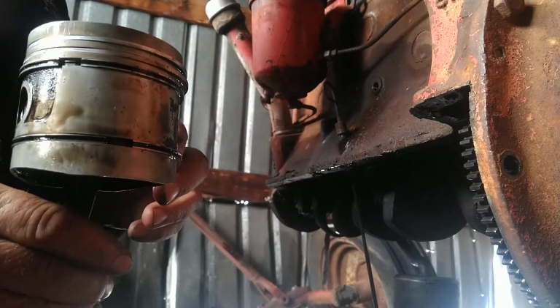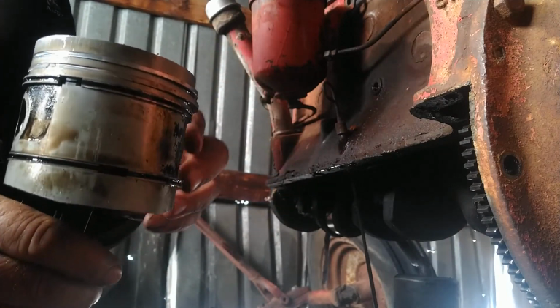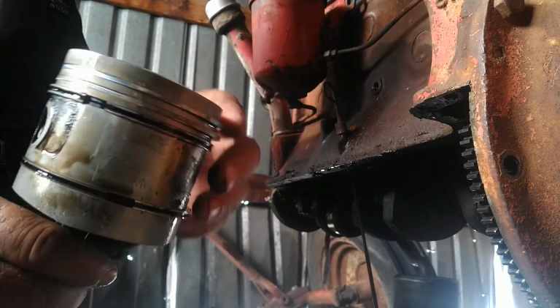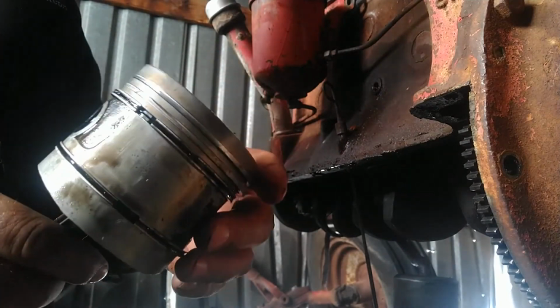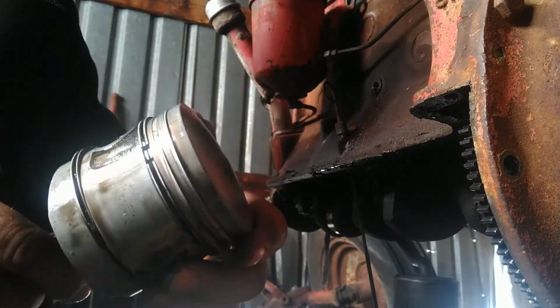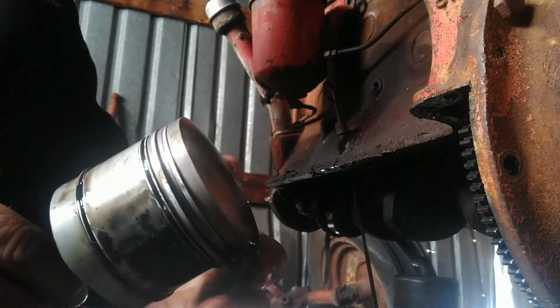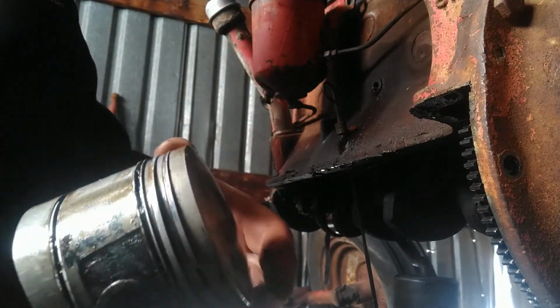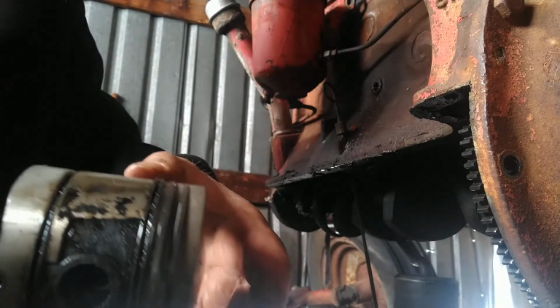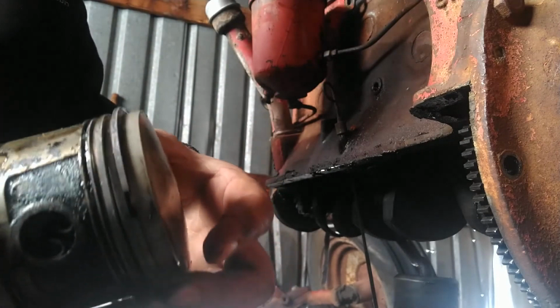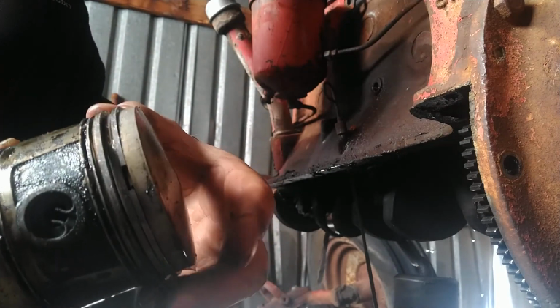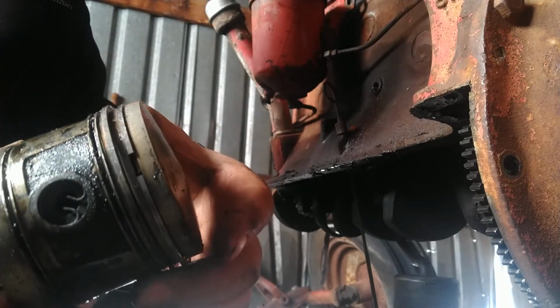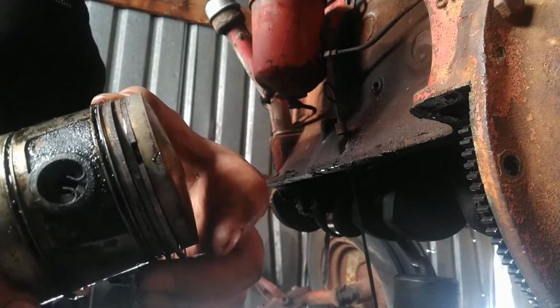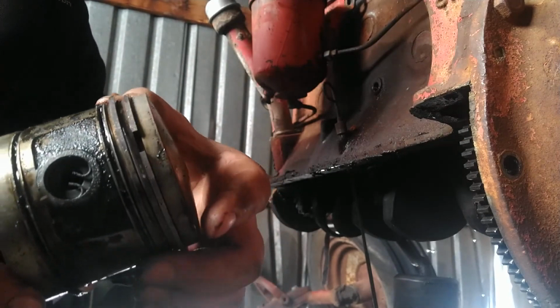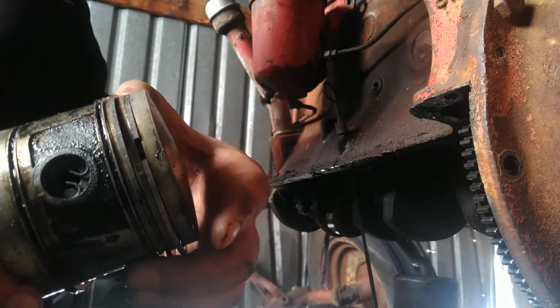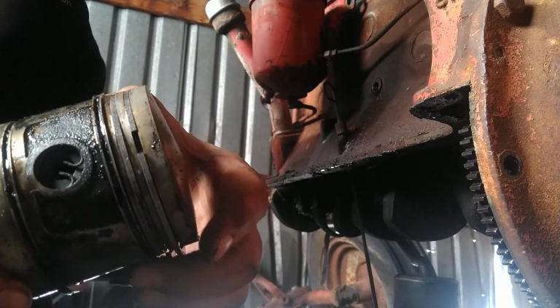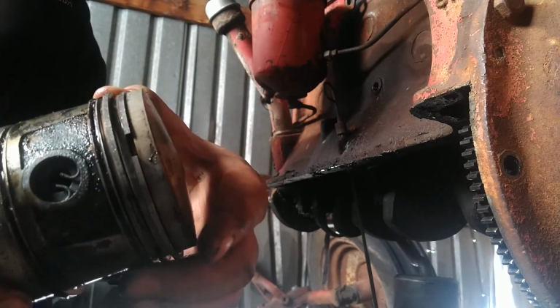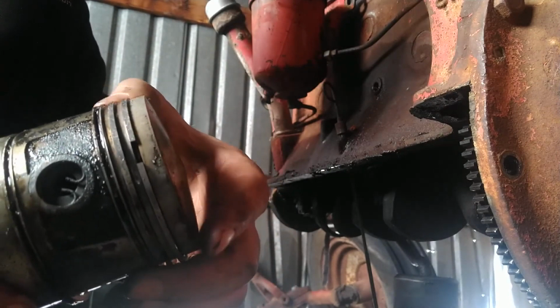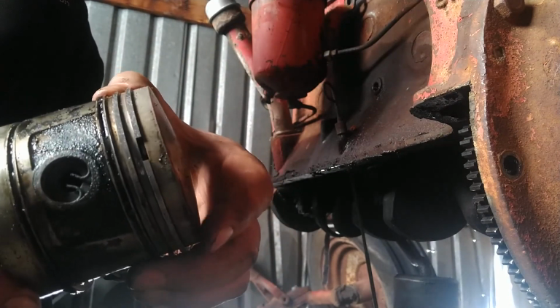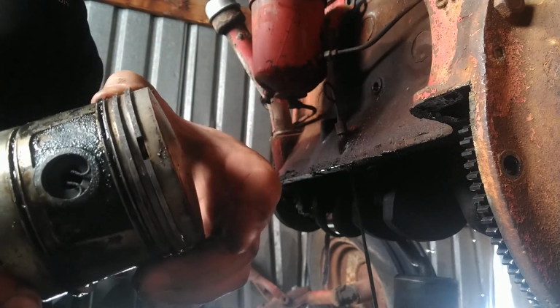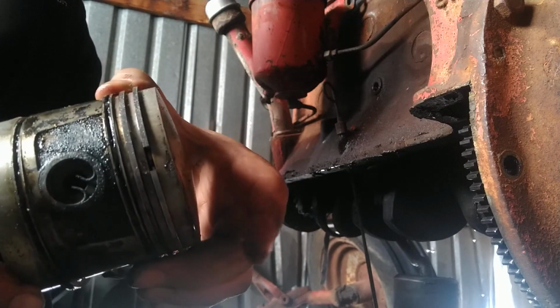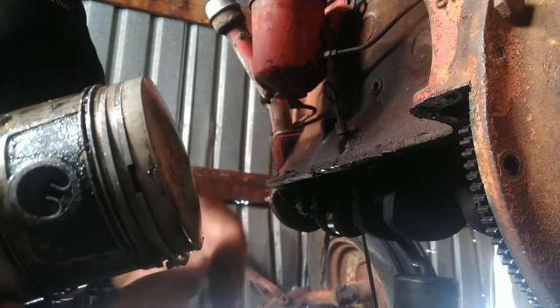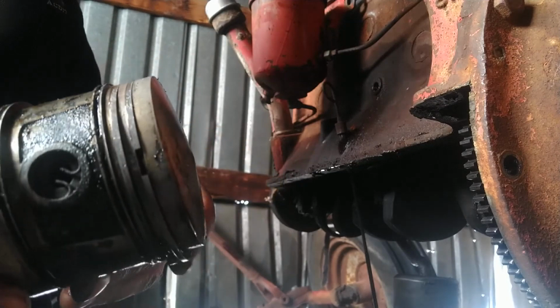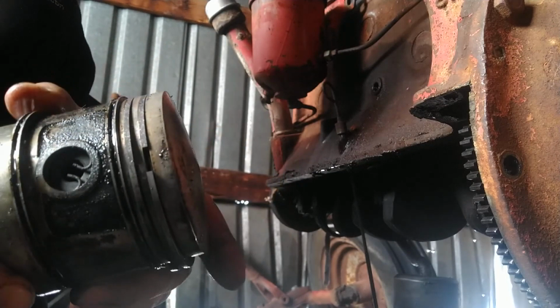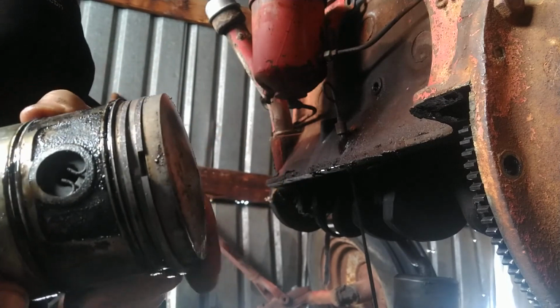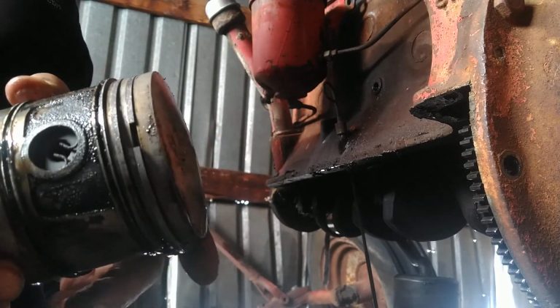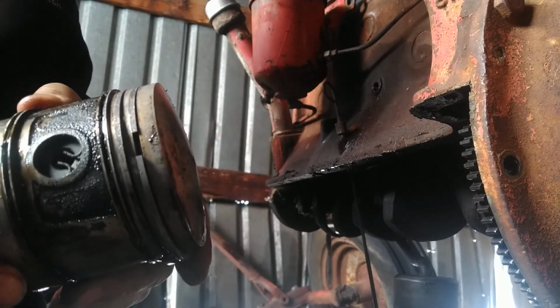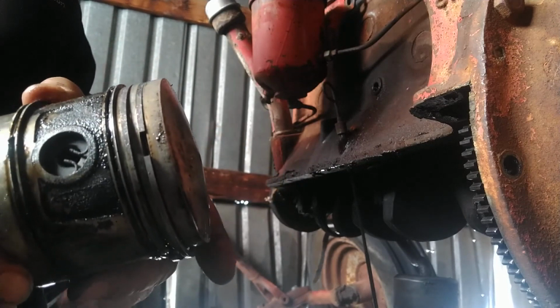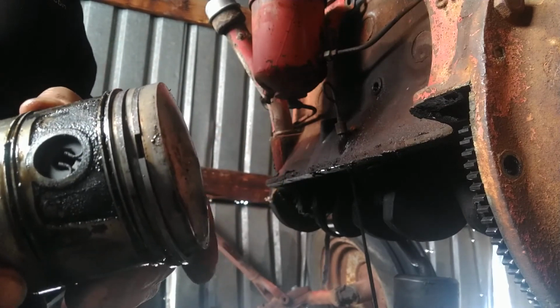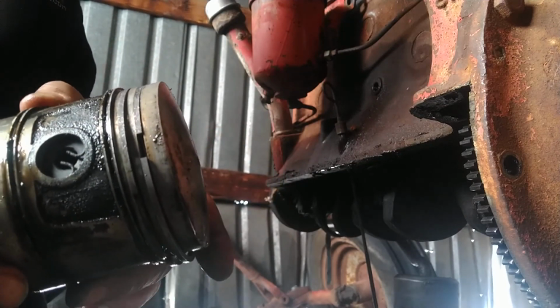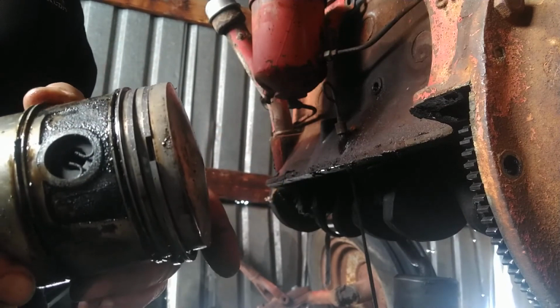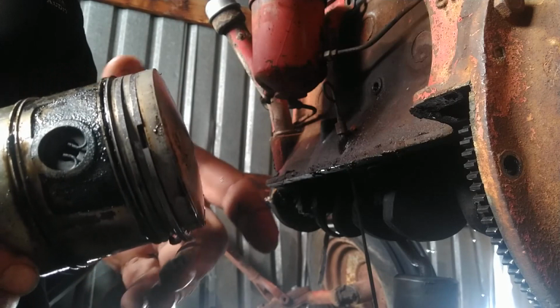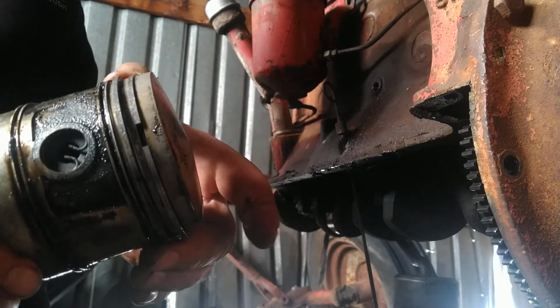I just knocked out number one piston, and this is what things are supposed to look like. You can see how the rings are loose in there so that they're spring-loaded and will push out against the cylinder wall.